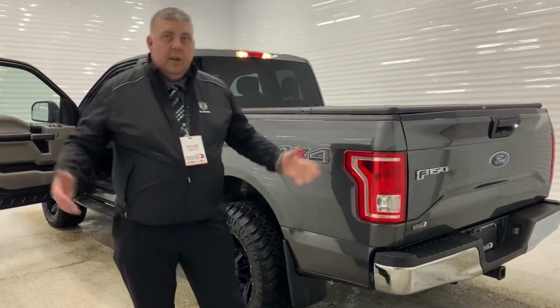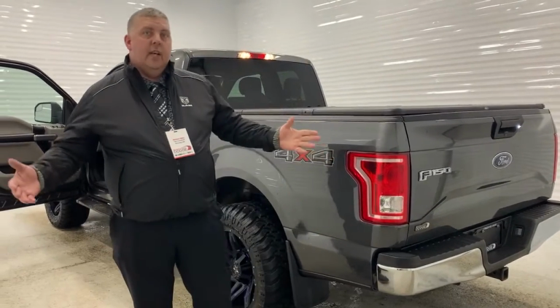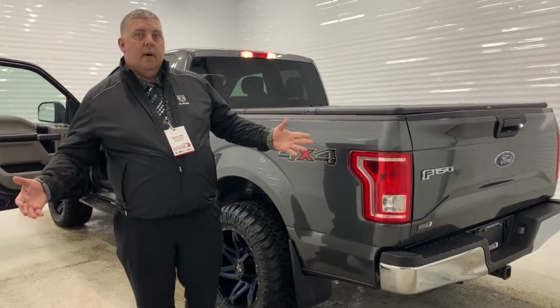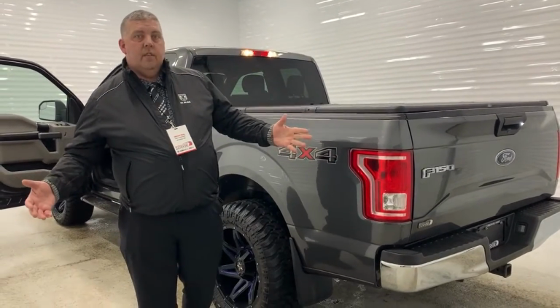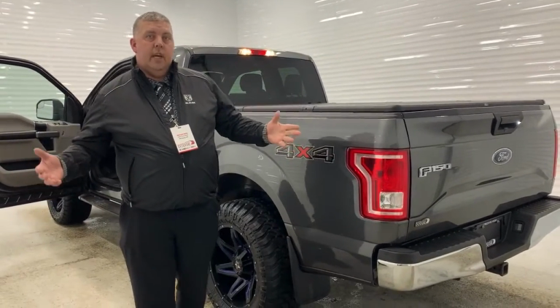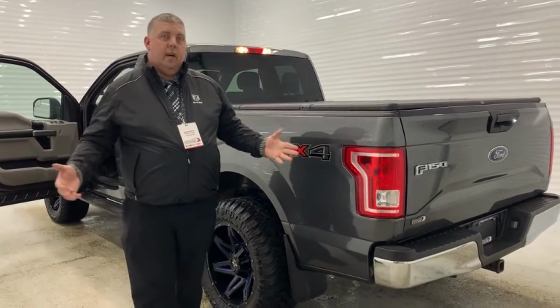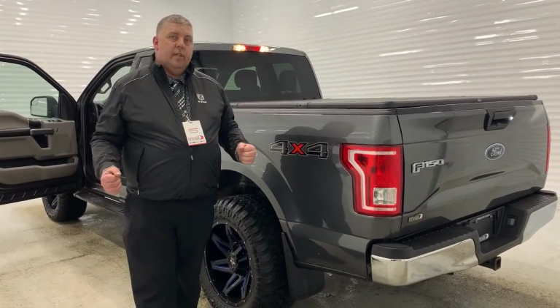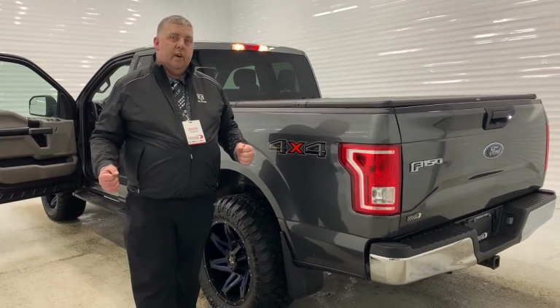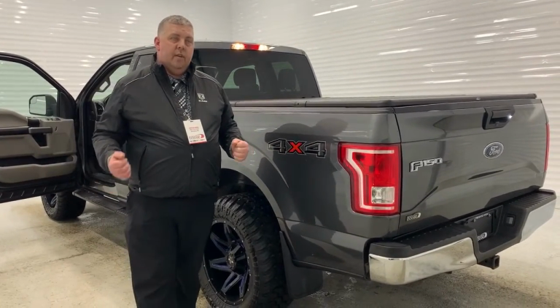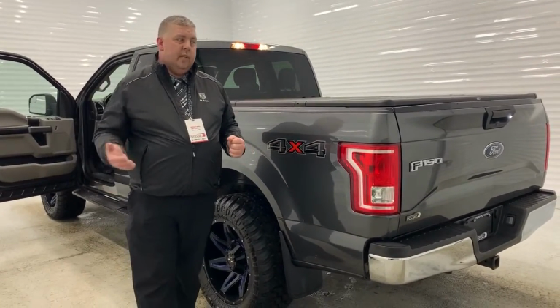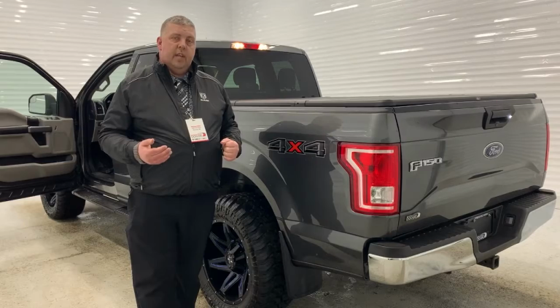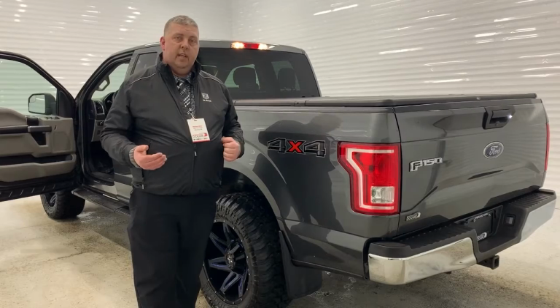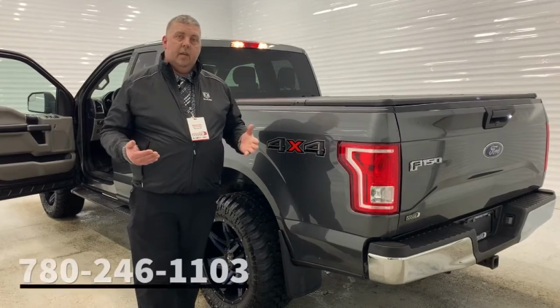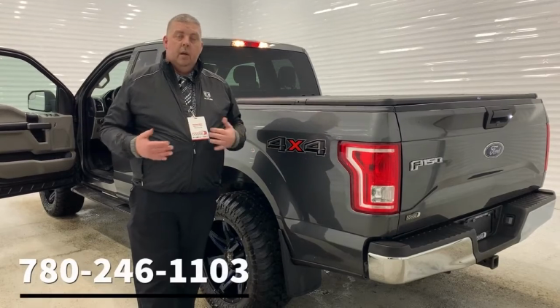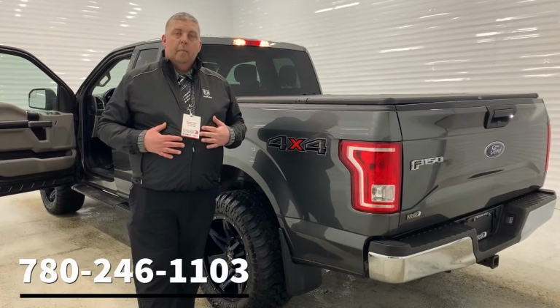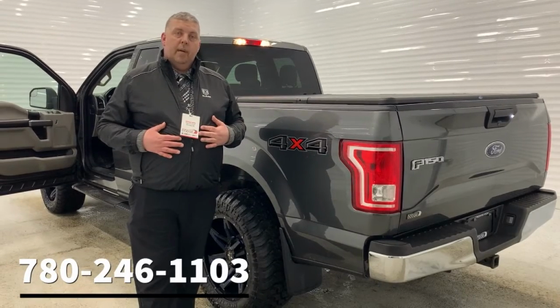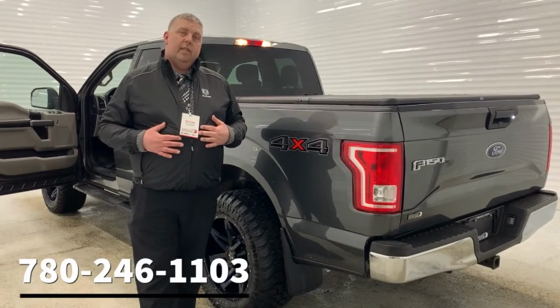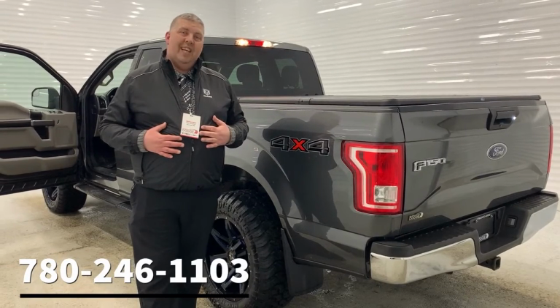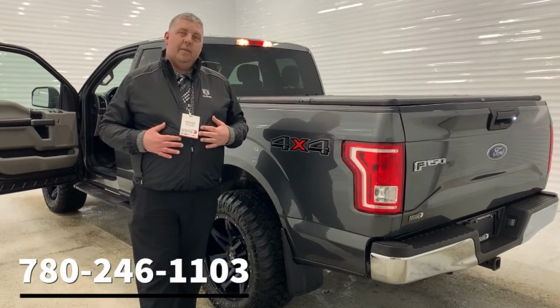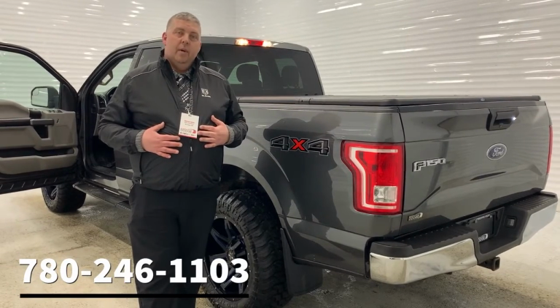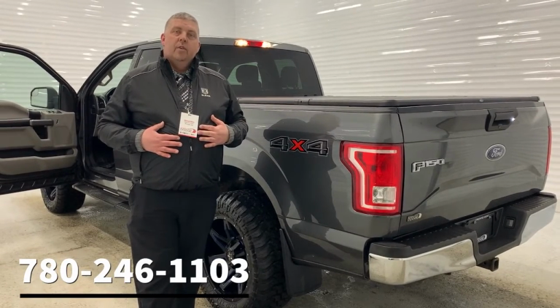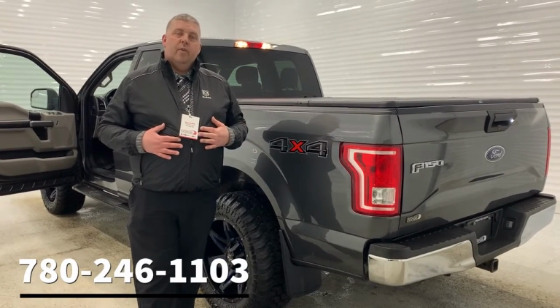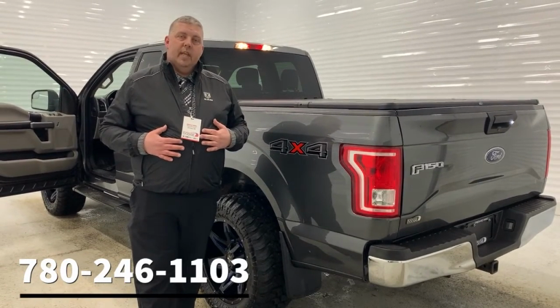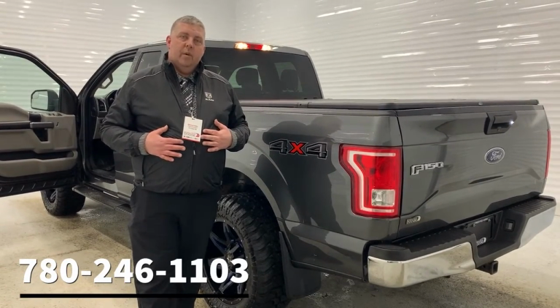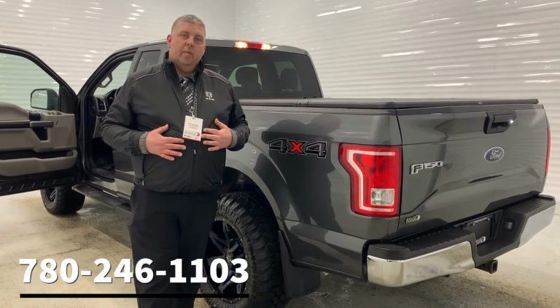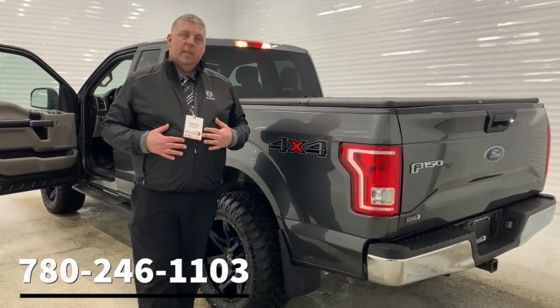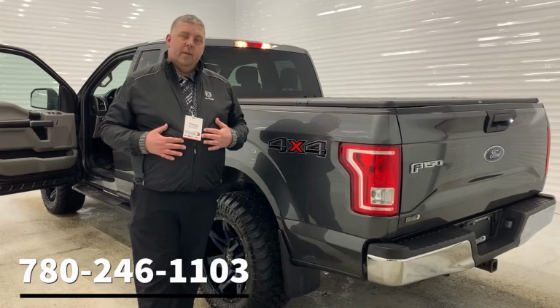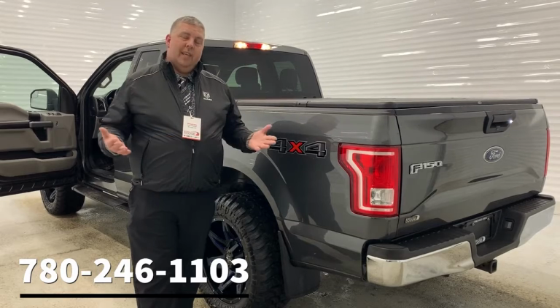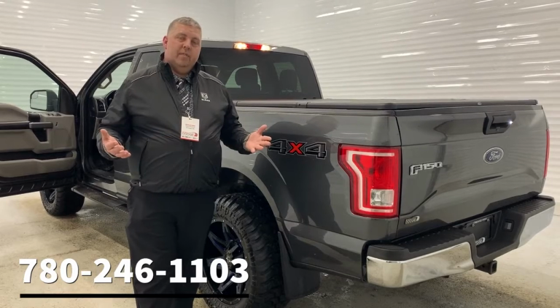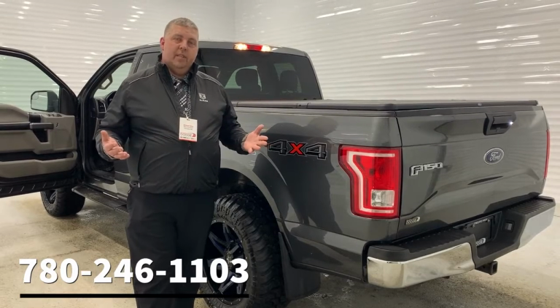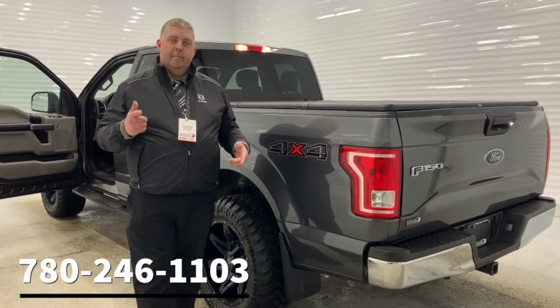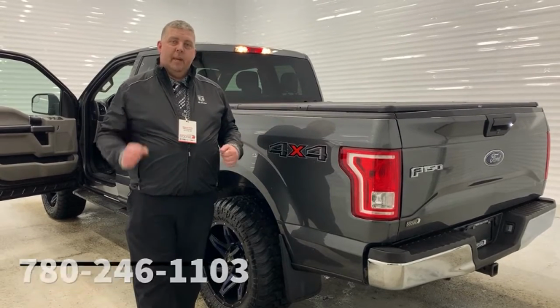If you have any other questions or would like to come for a test drive and look at this first hand, give me a call. Mike Witts, 780-246-1103. Thanks so much for watching. Bye for now.